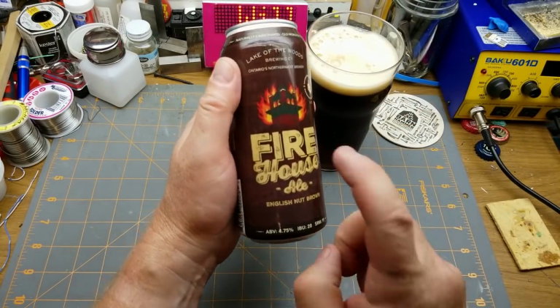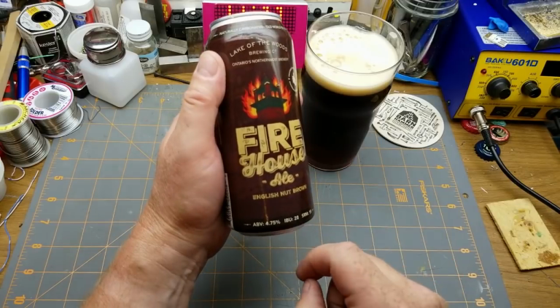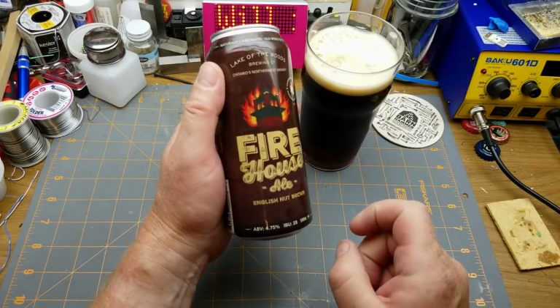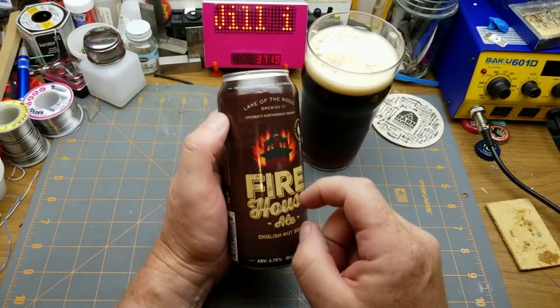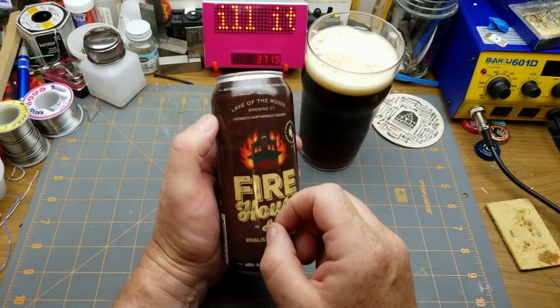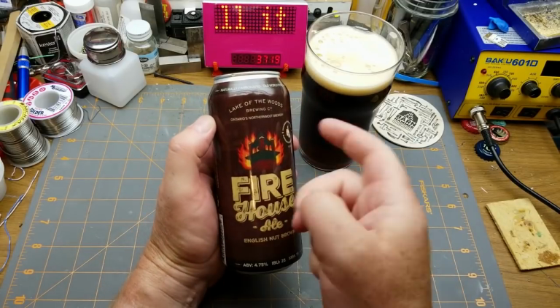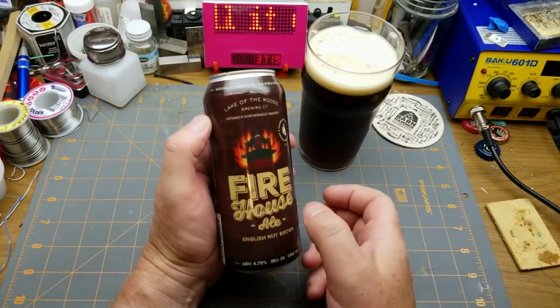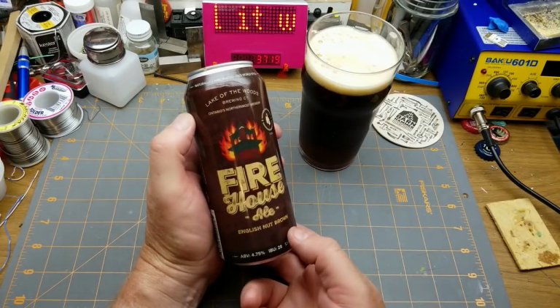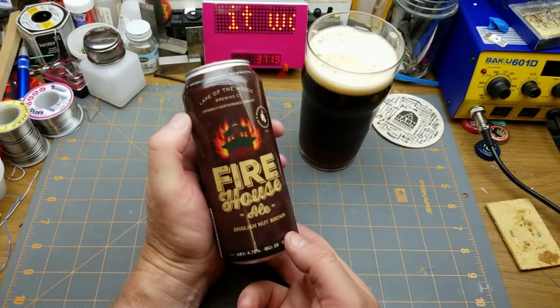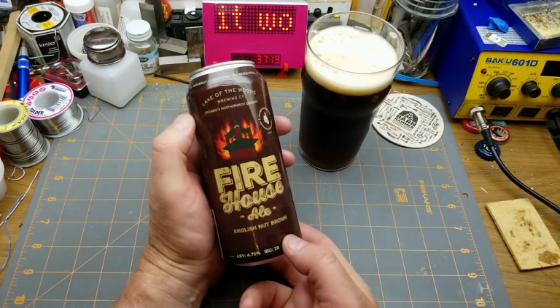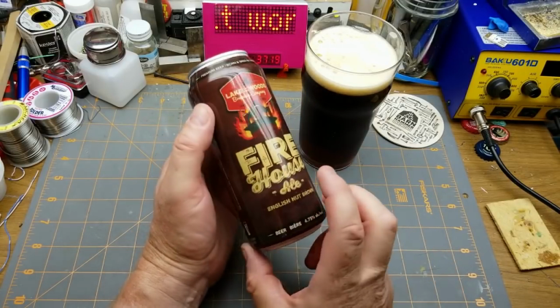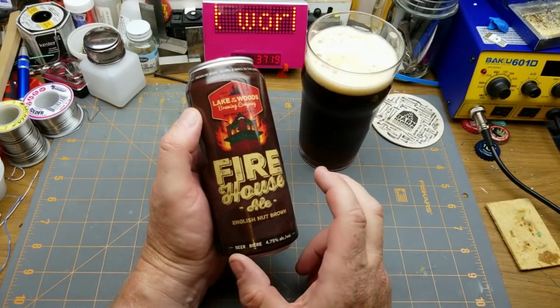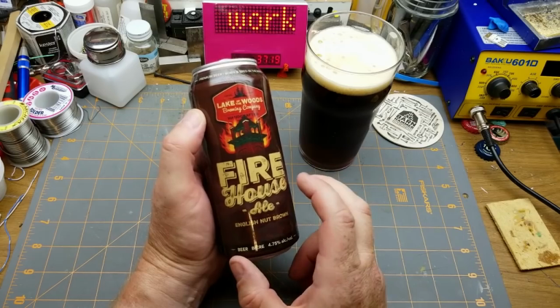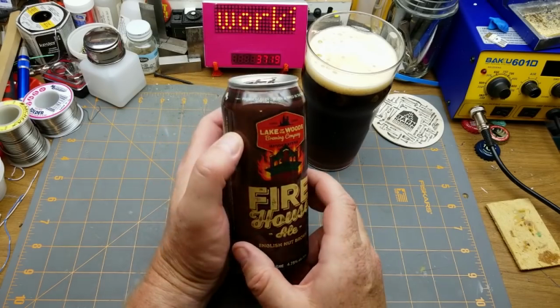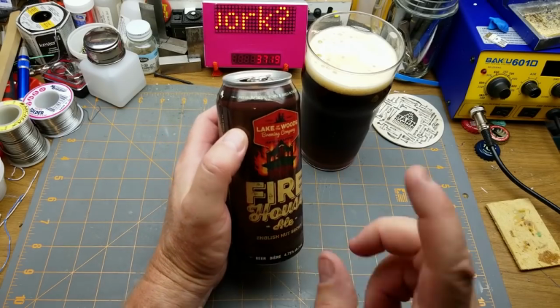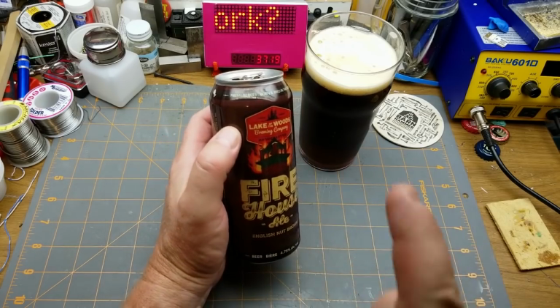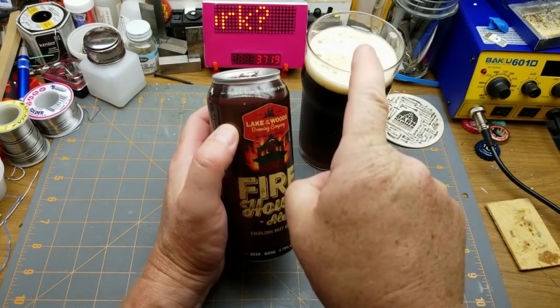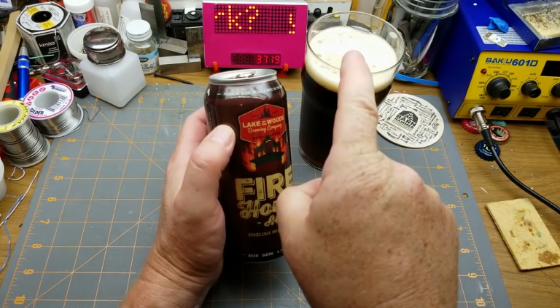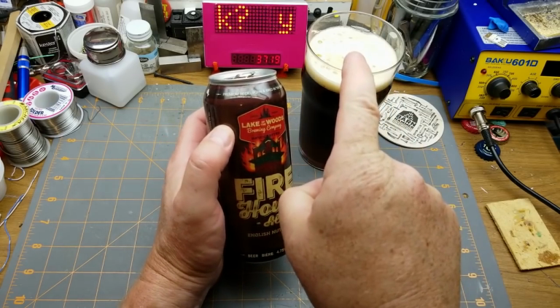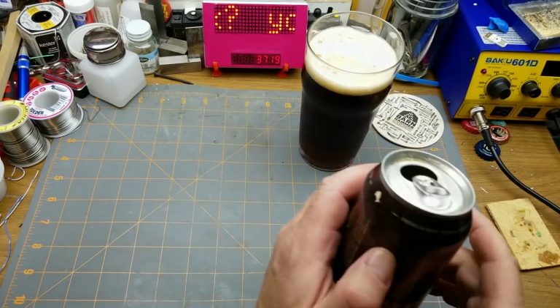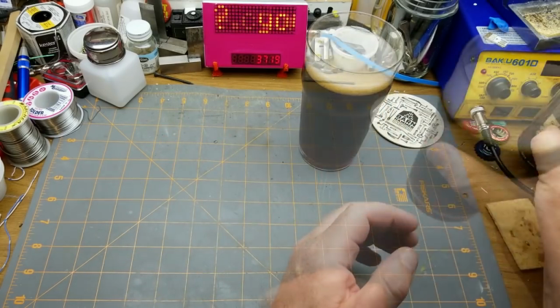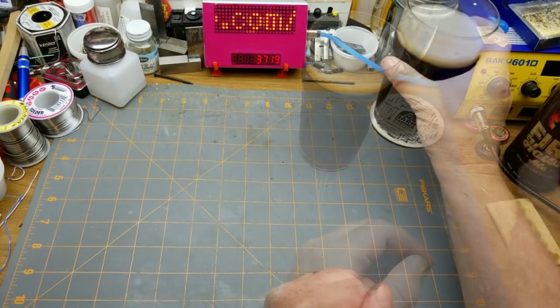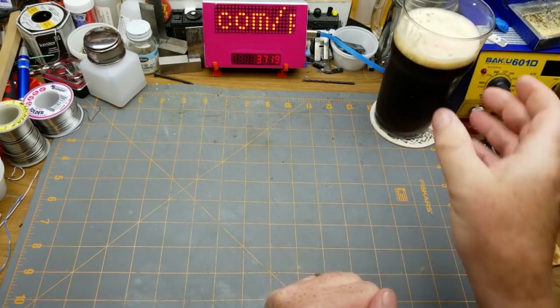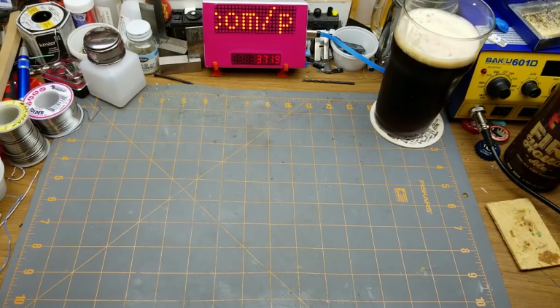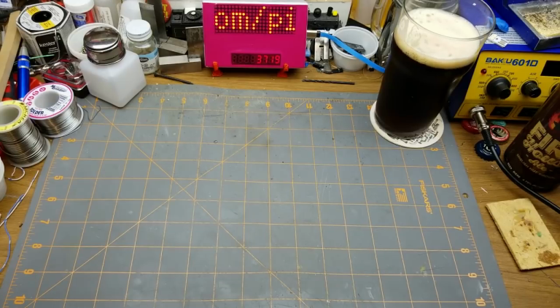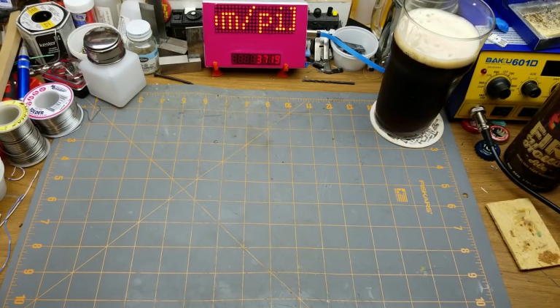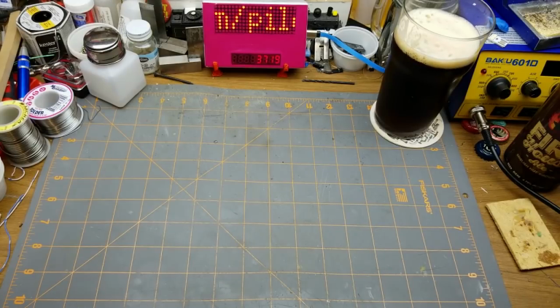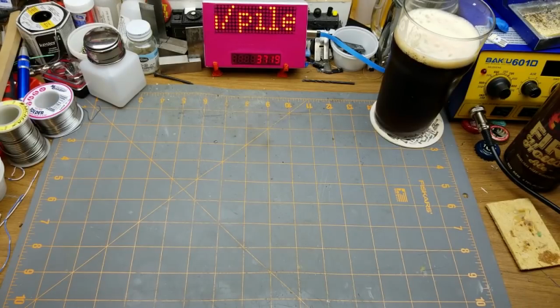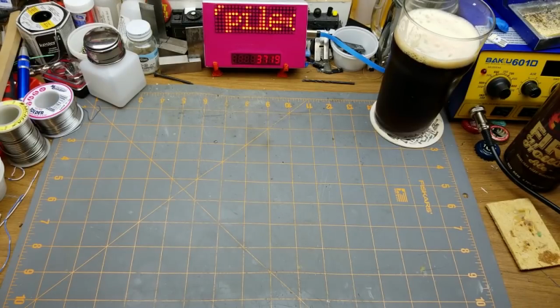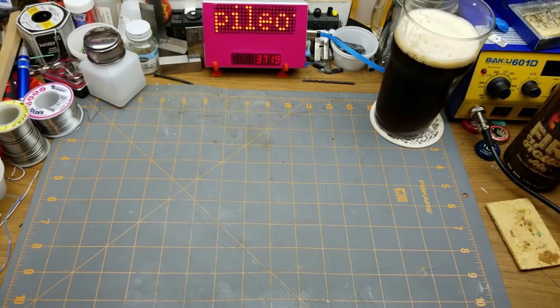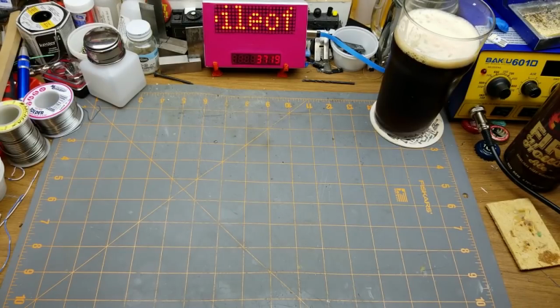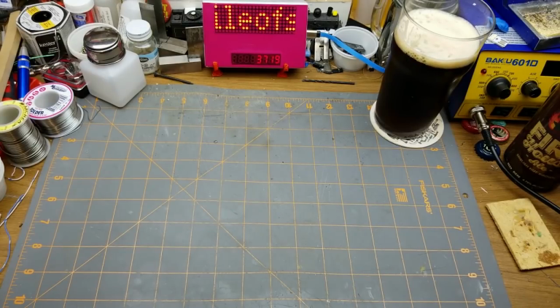Firehouse Ale English Nut Brown Ale from Lake of the Woods Brewing Company in Canora, Ontario - conveniently located just about a two-hour drive that way. Just as good as I remembered it.